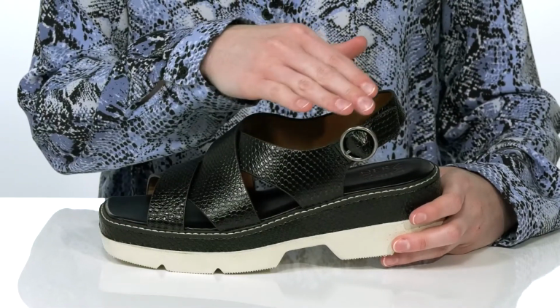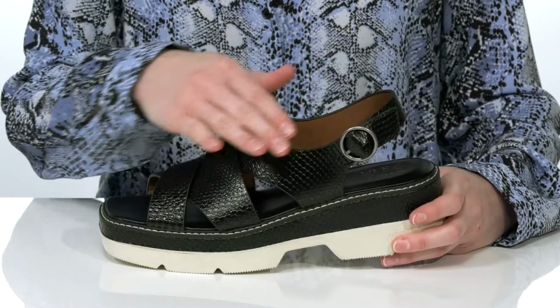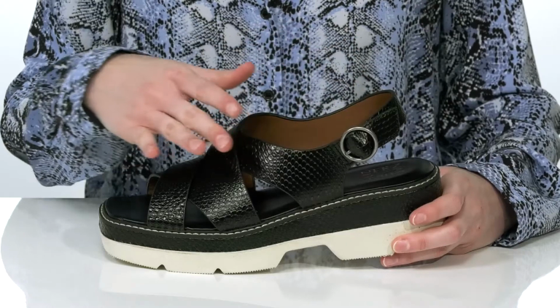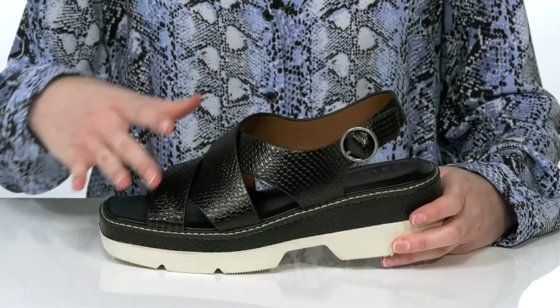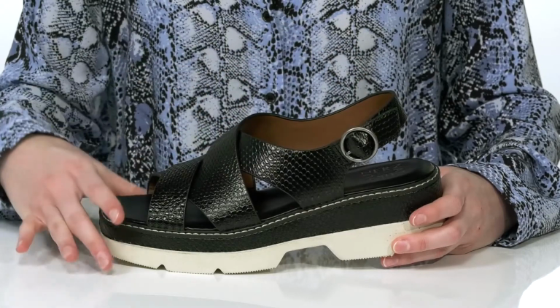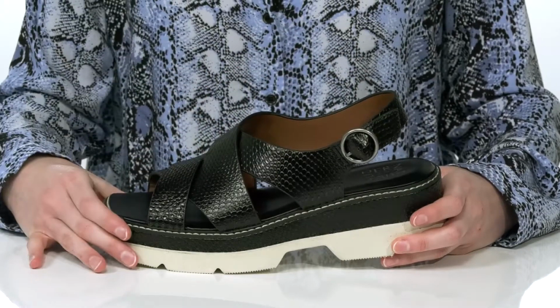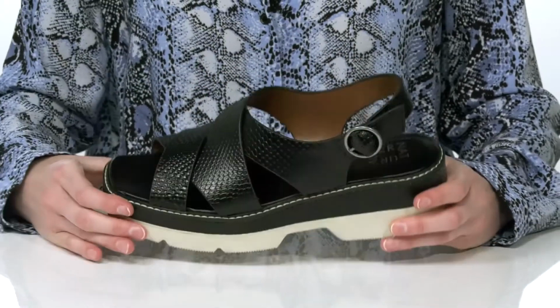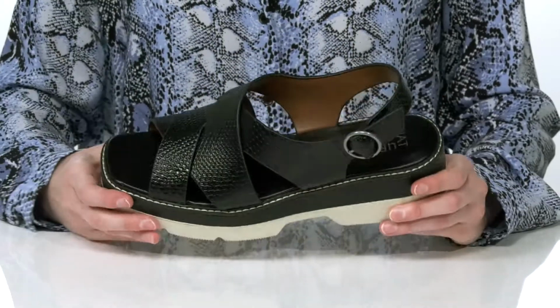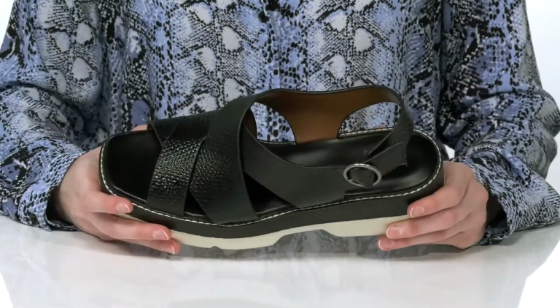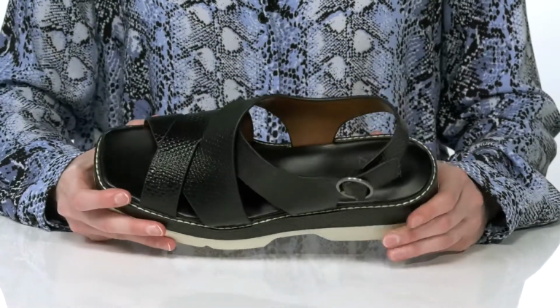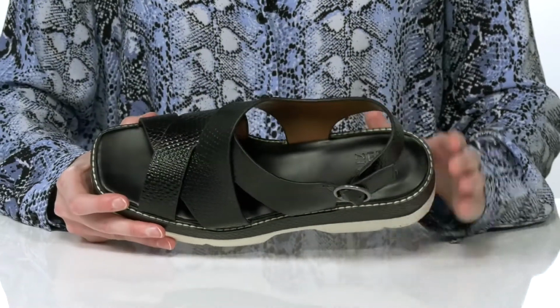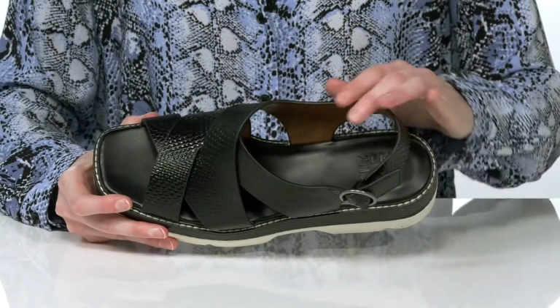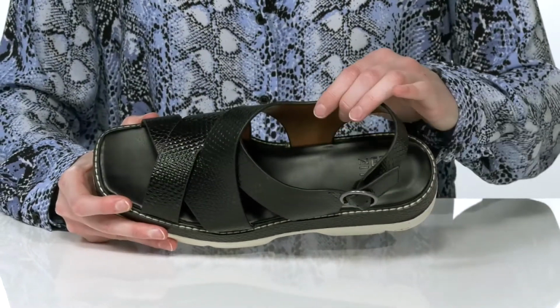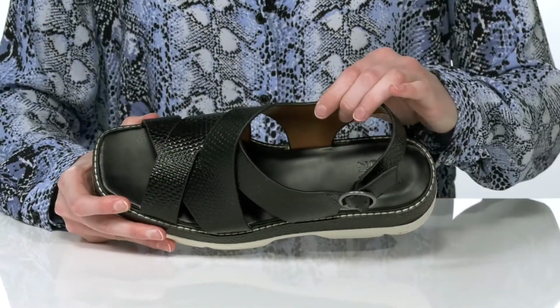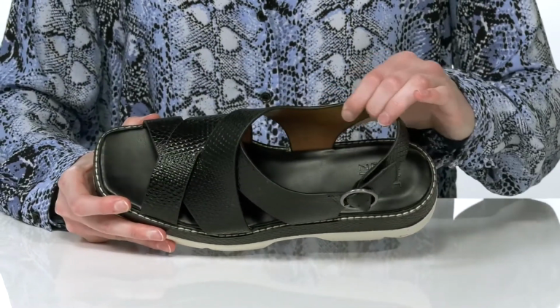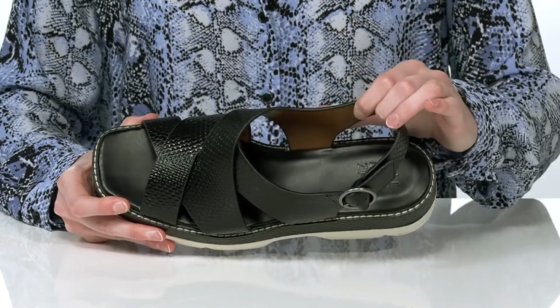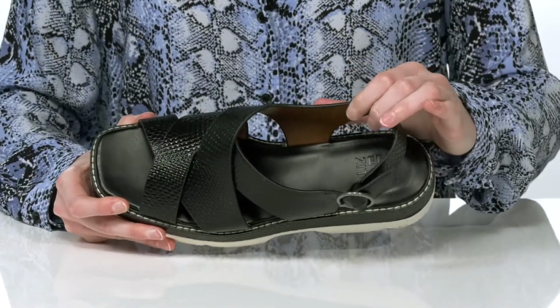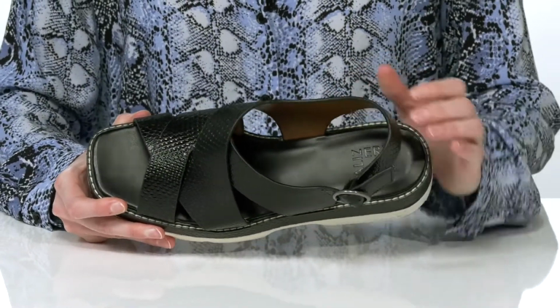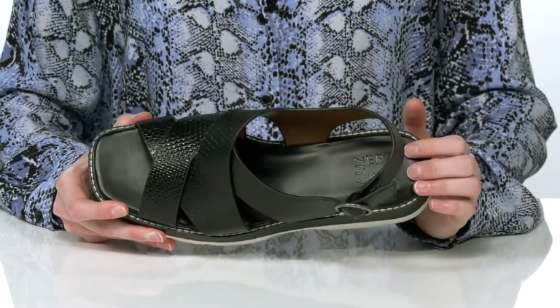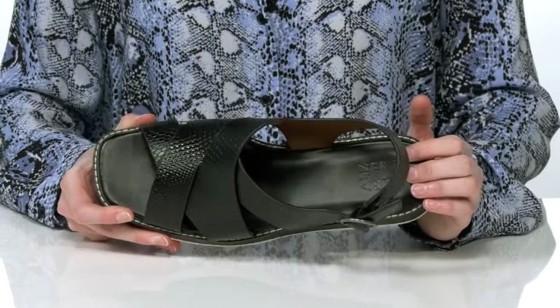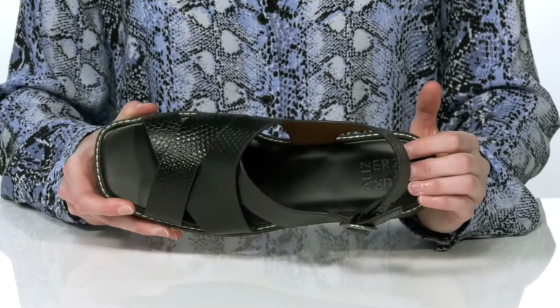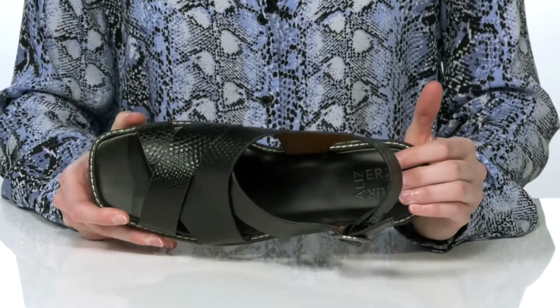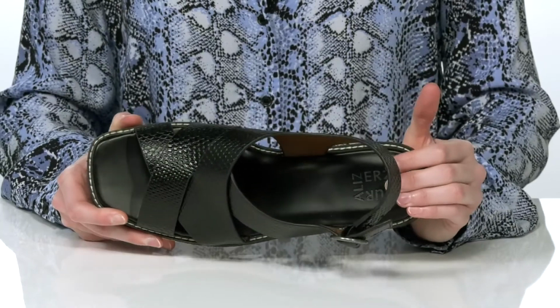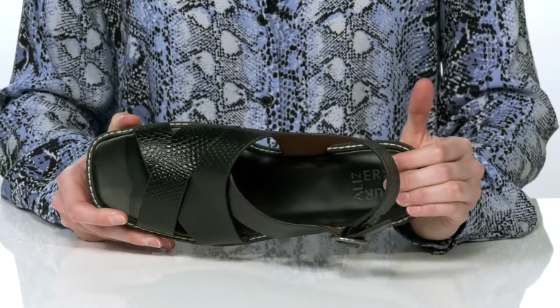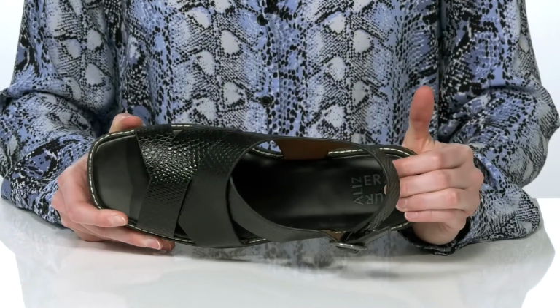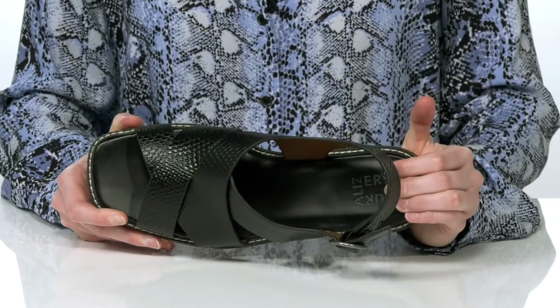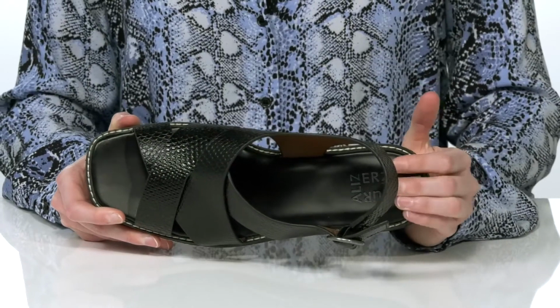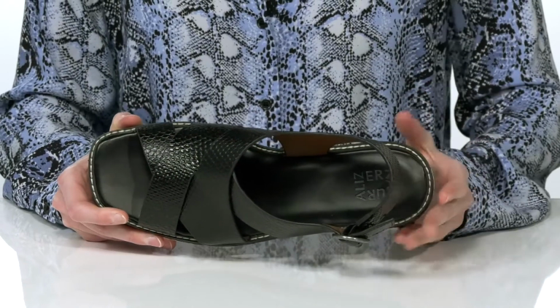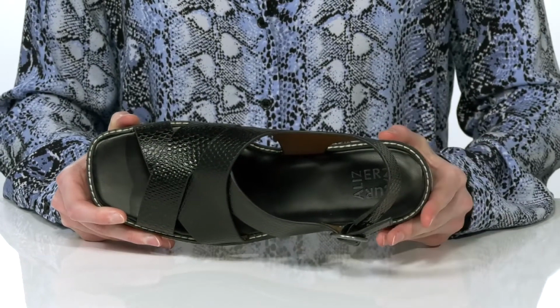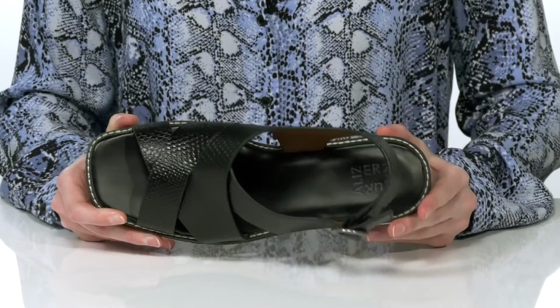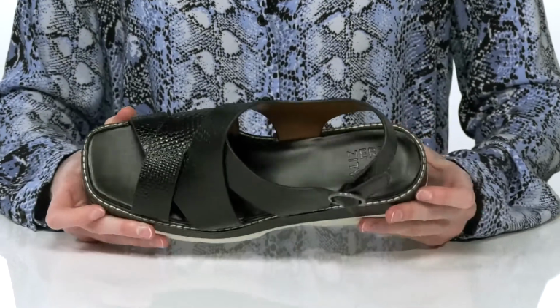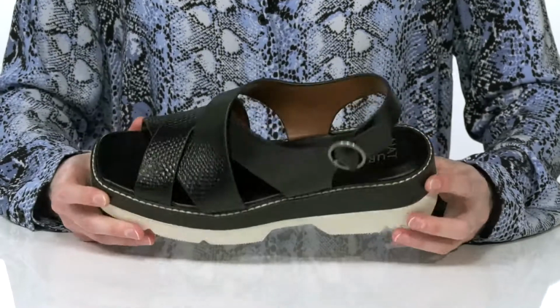The adjustable buckle at the side will allow you to customize these to your best fit. And inside they have a soft lining and a cushioned footbed for a comfortable wear.